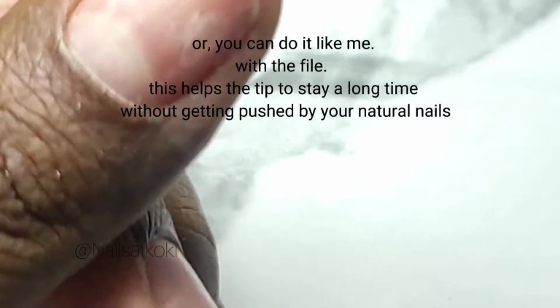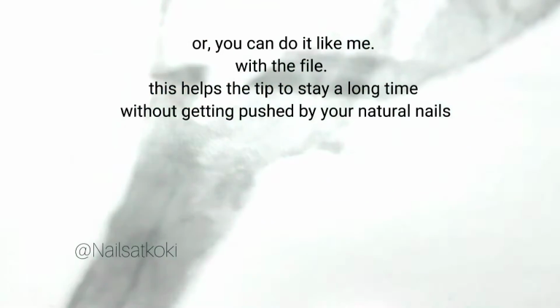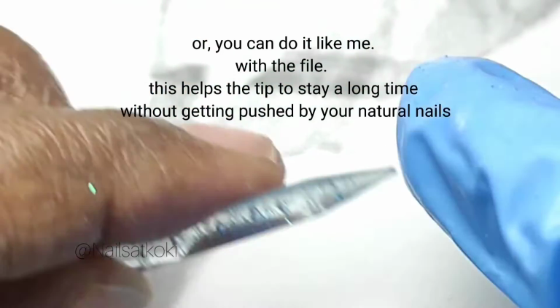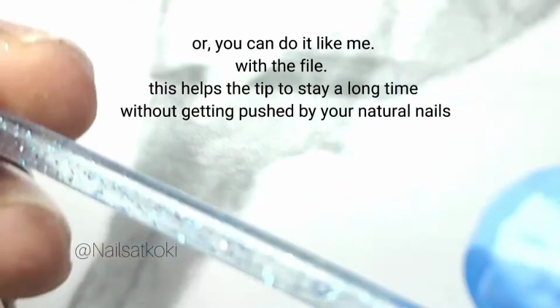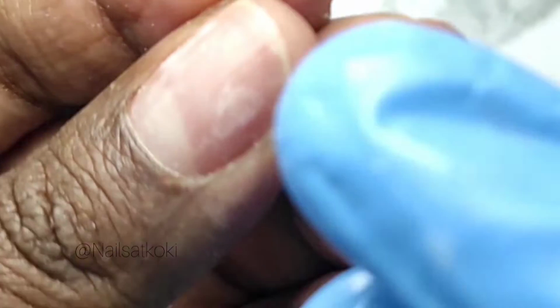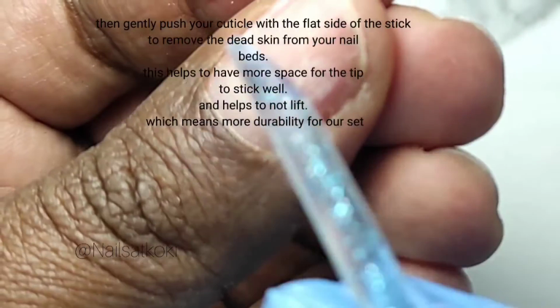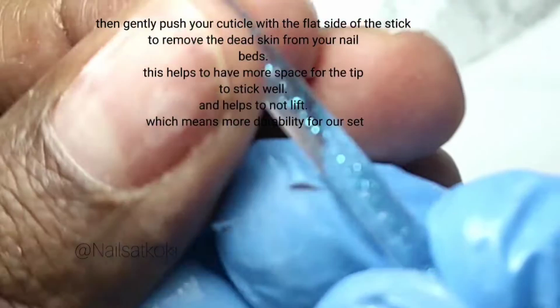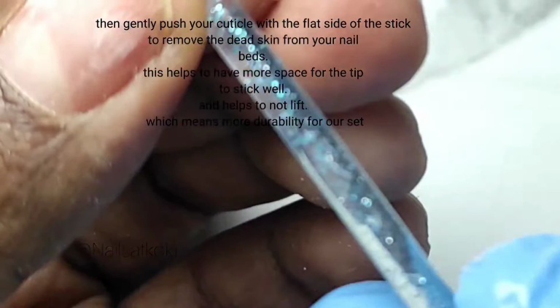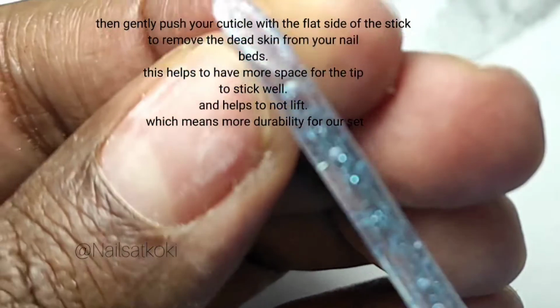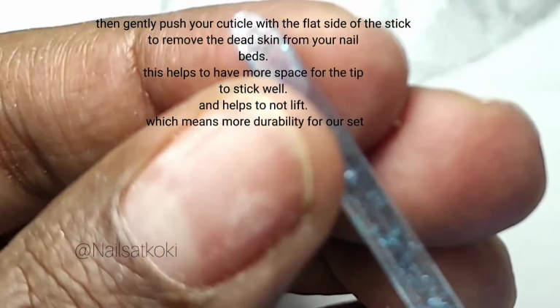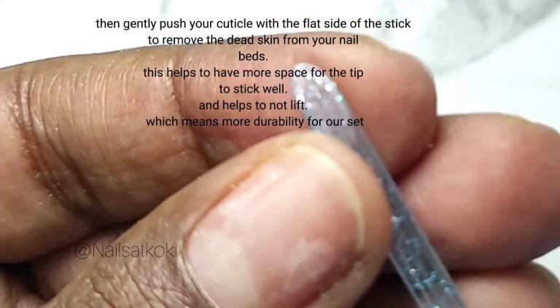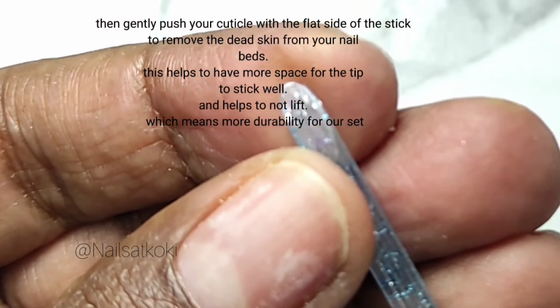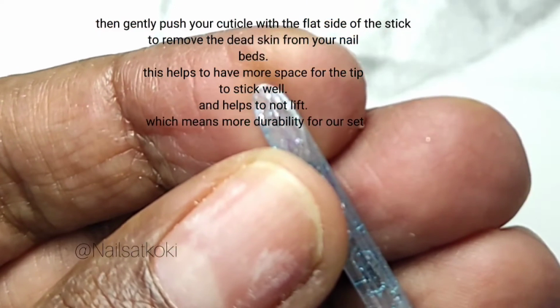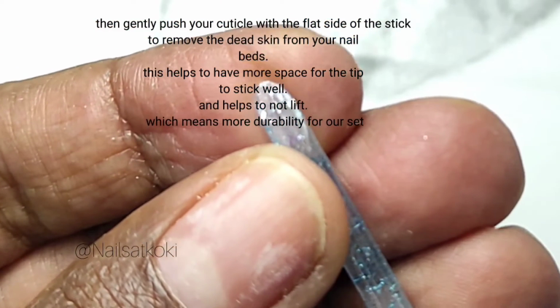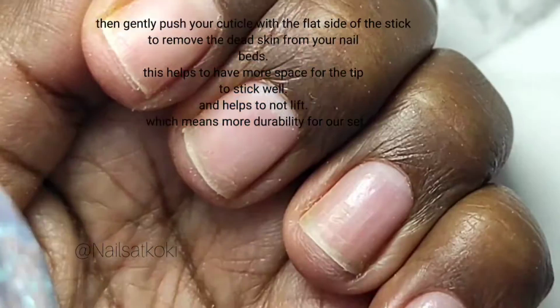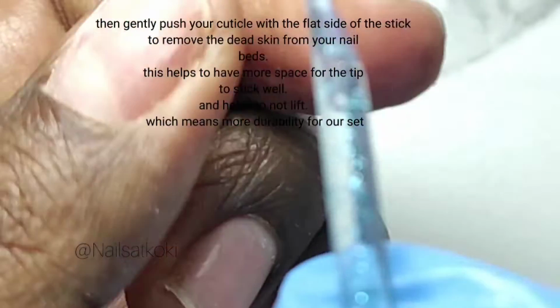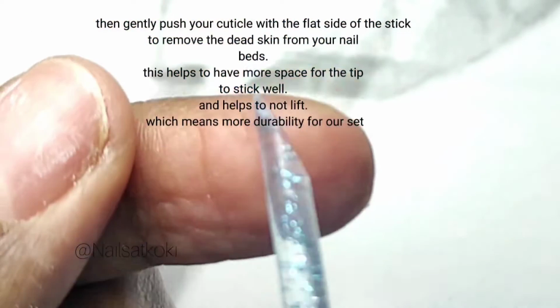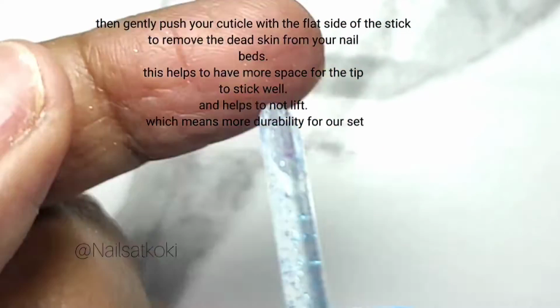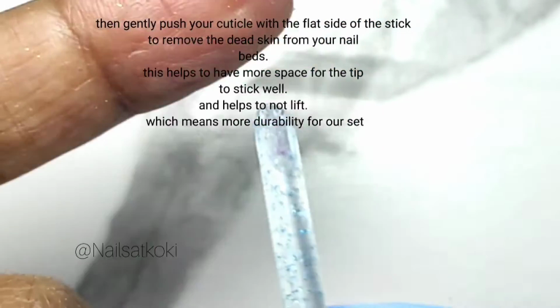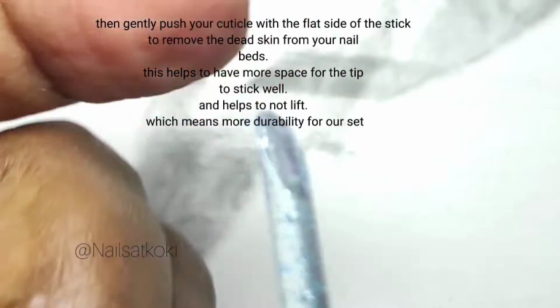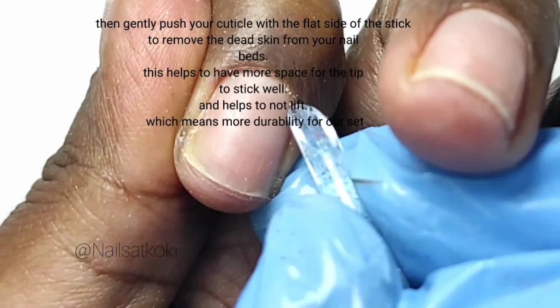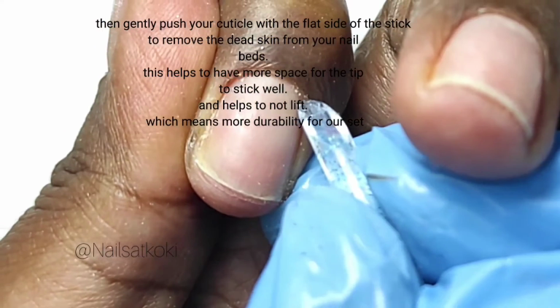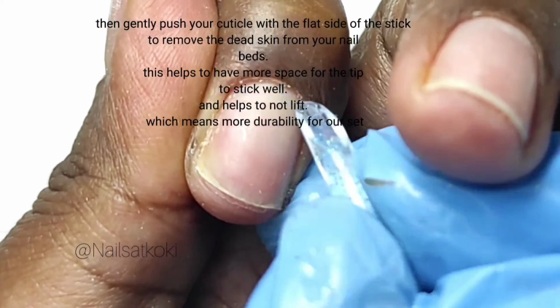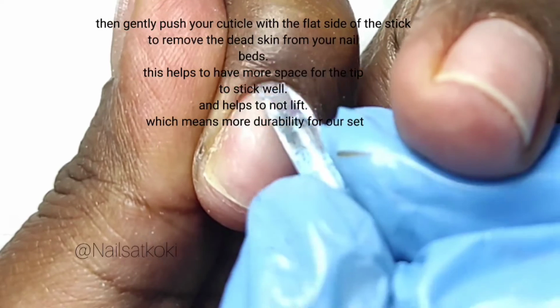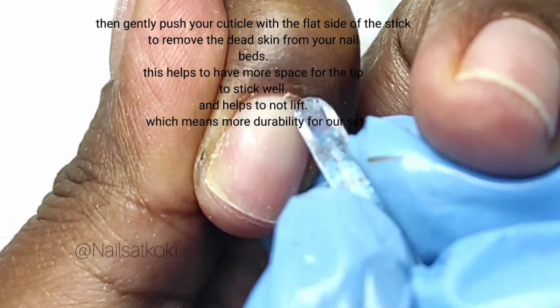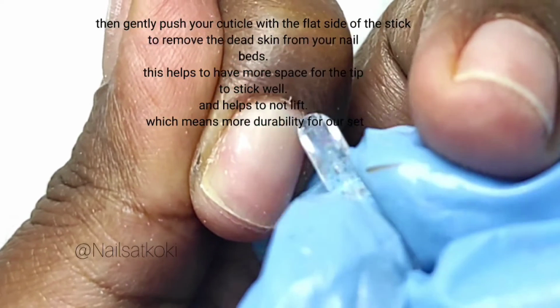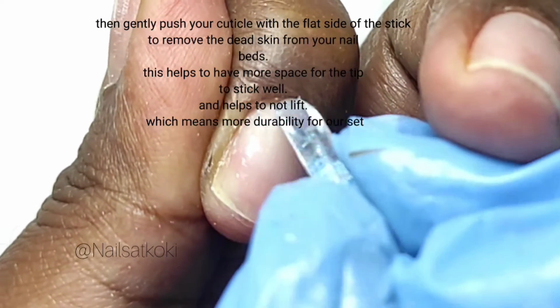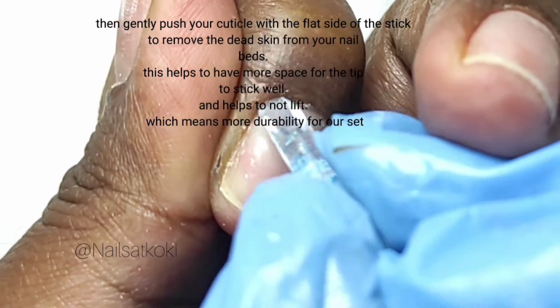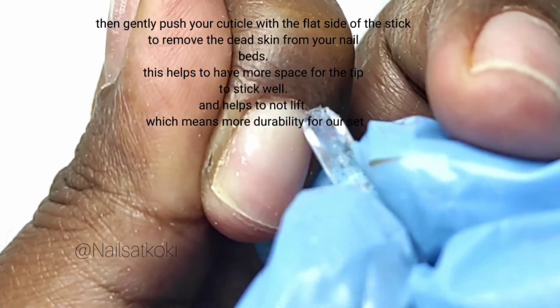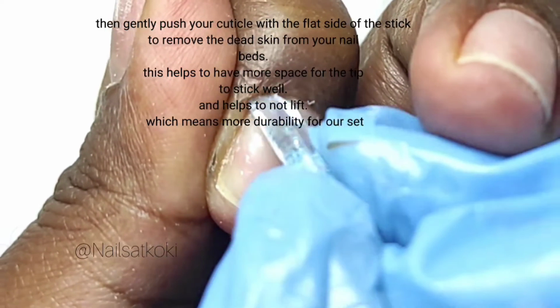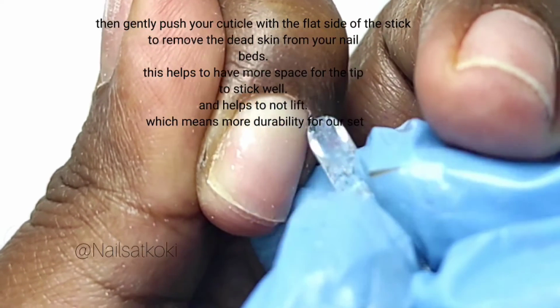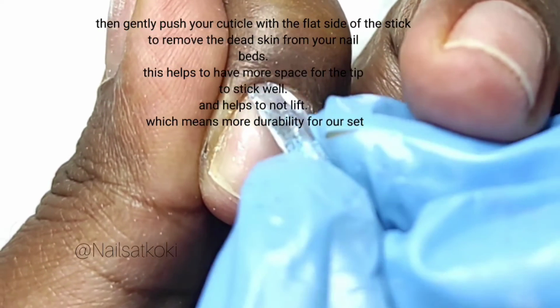Then gently push your cuticle with the flat side of the stick to remove the dead skin from your nail beds. This helps to have more space for the tip to stick well and helps to not lift, which means more durability for our set.